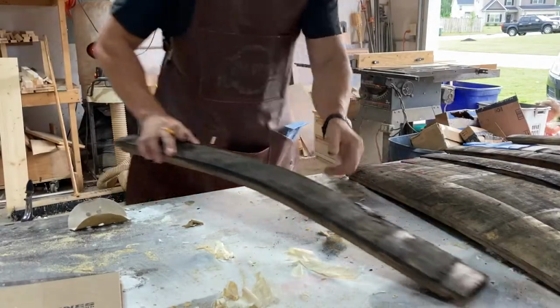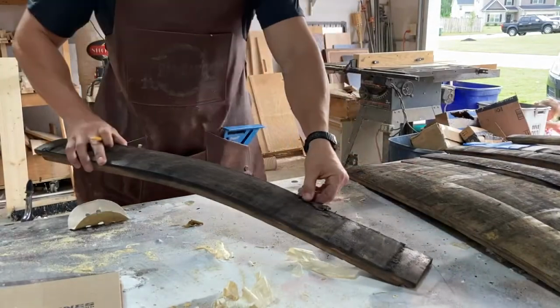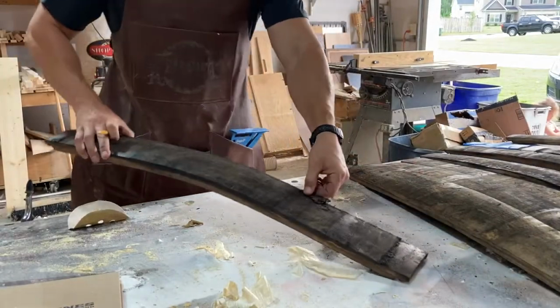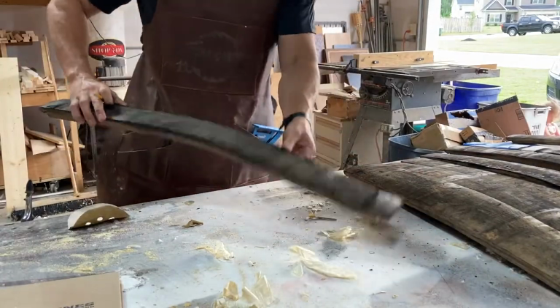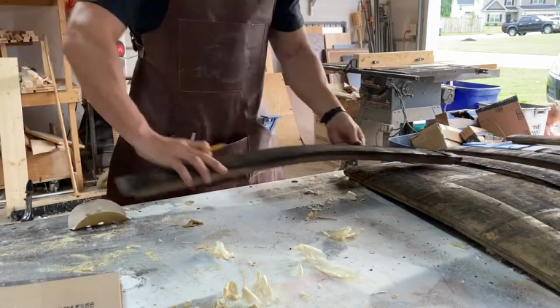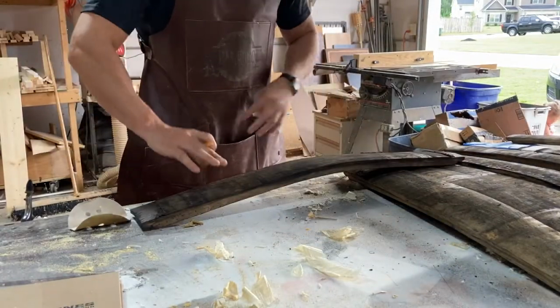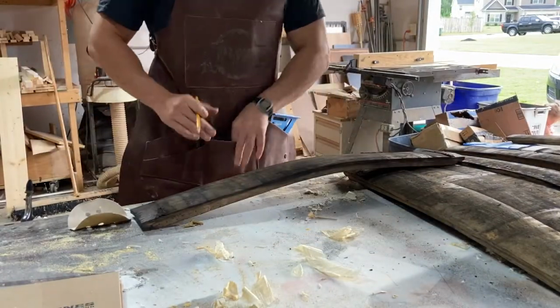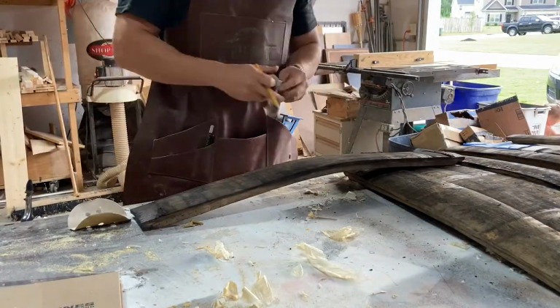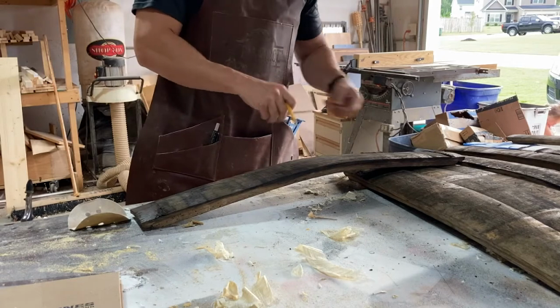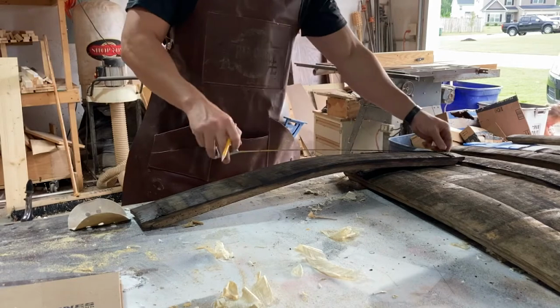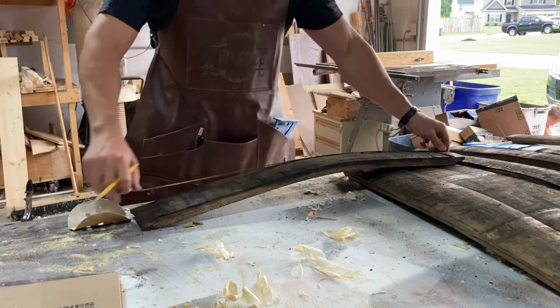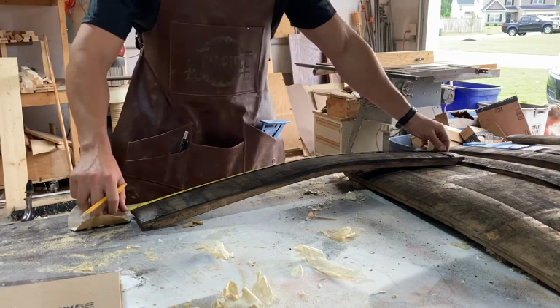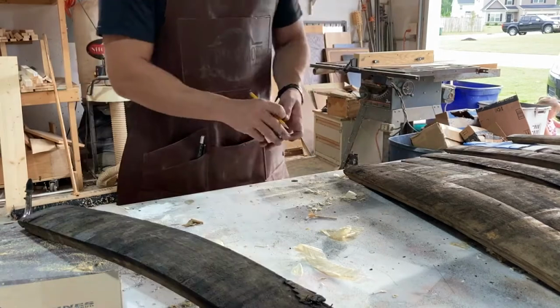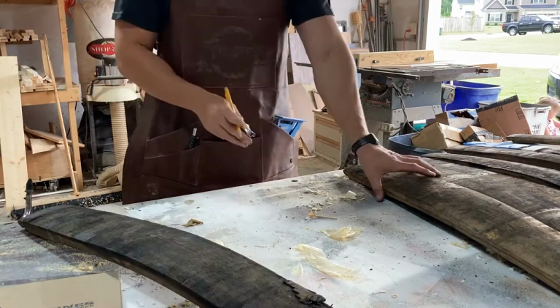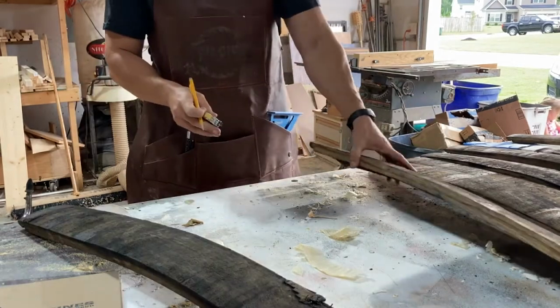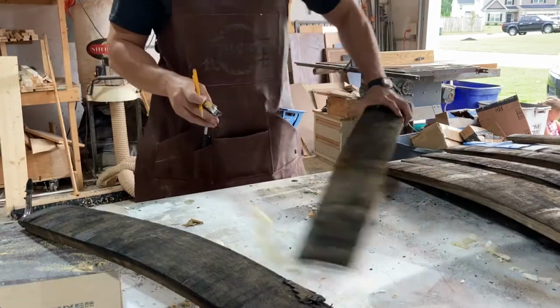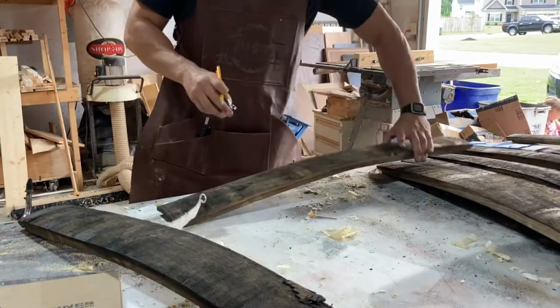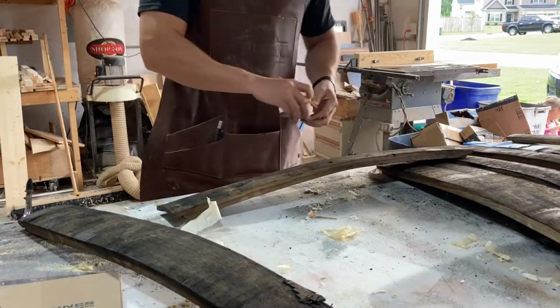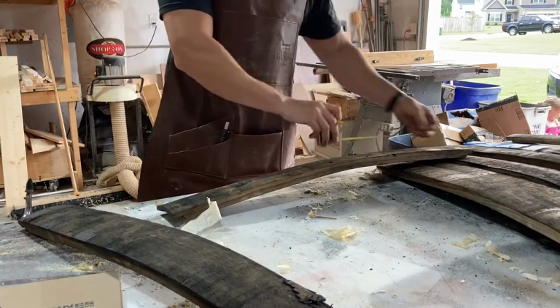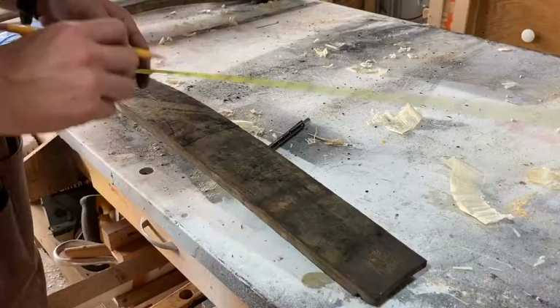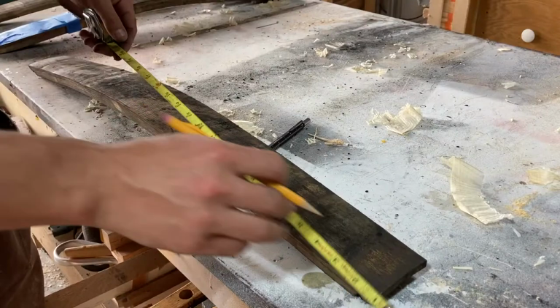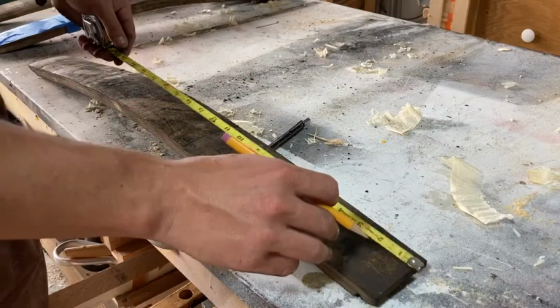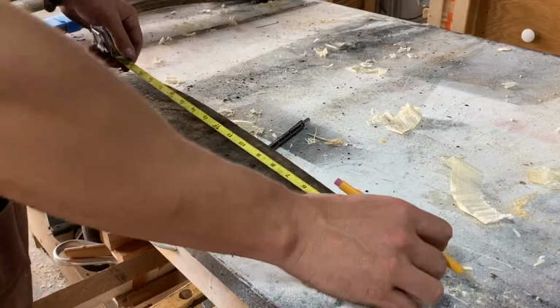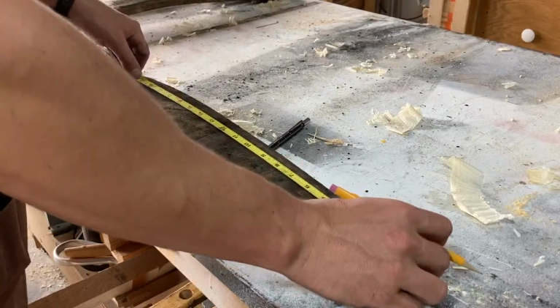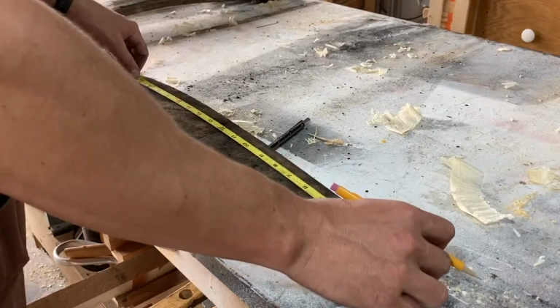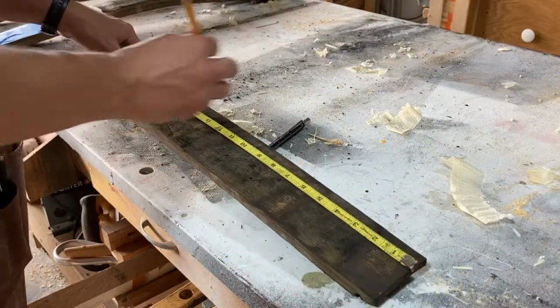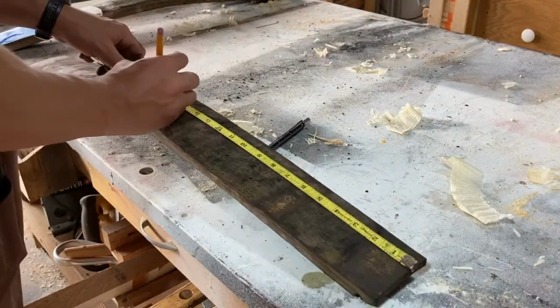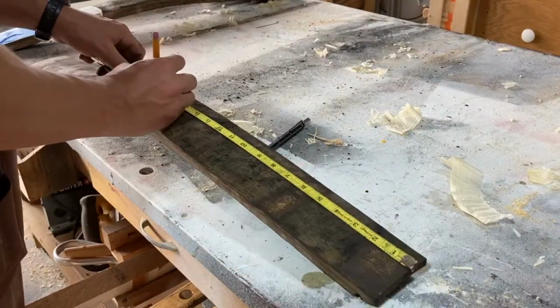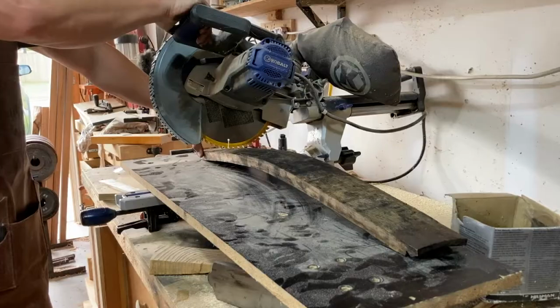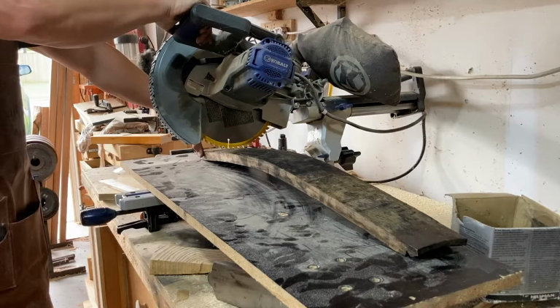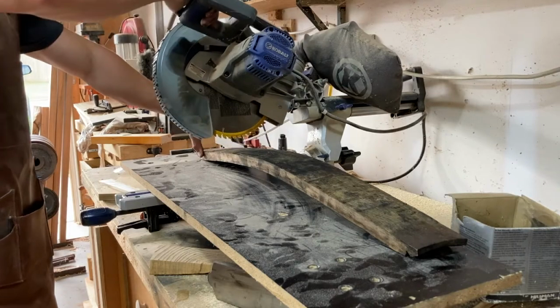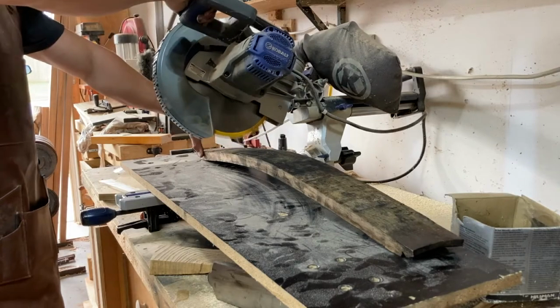The first thing I'm doing here is sorting which staves I actually want to use, and then just marking center on them. They came three feet long but the client wanted them 18 inches, so I'm marking center and then measuring it out.